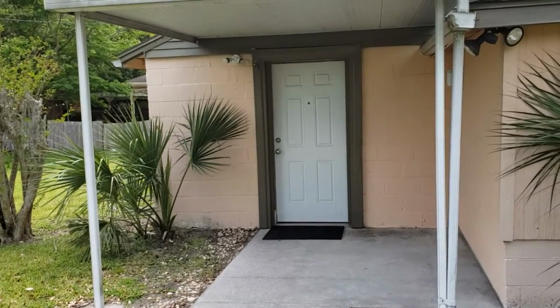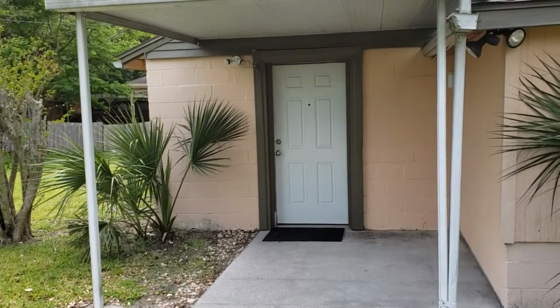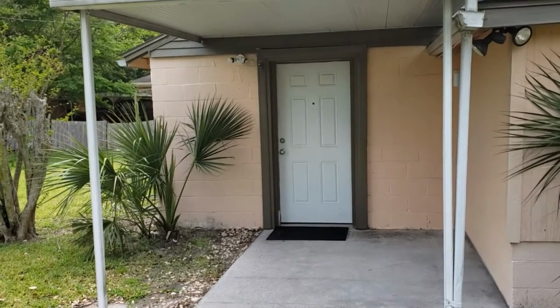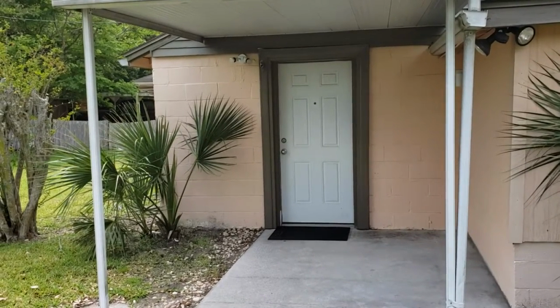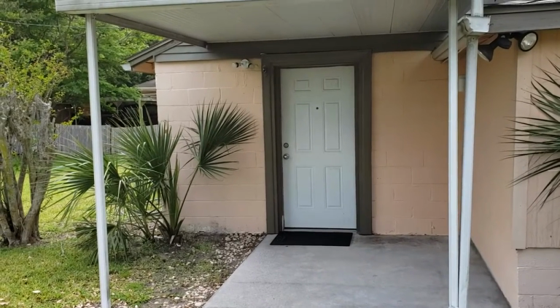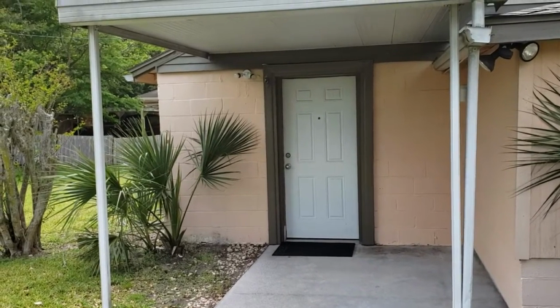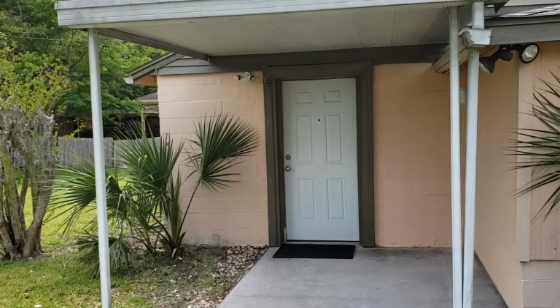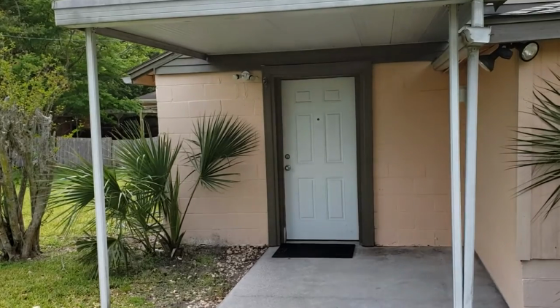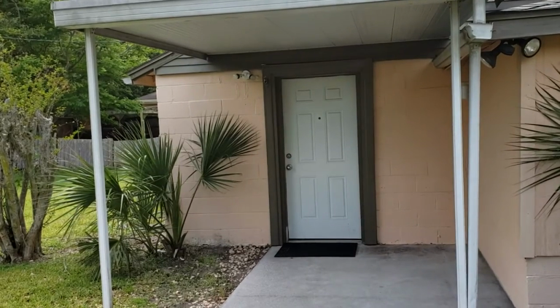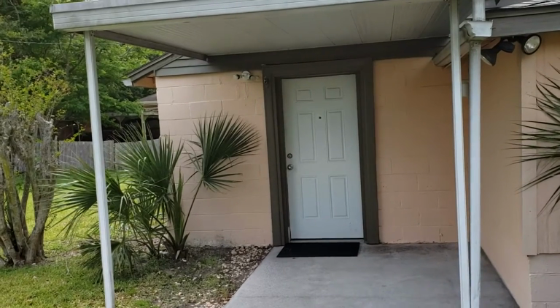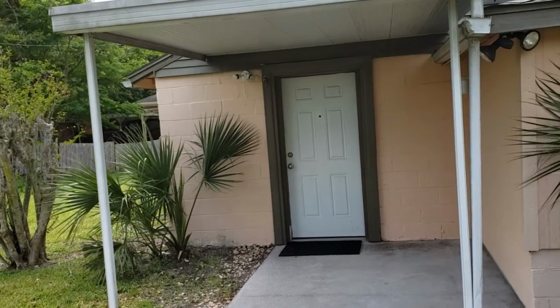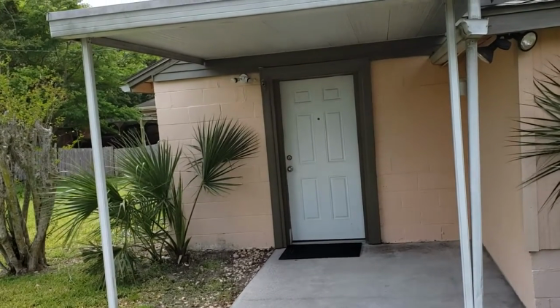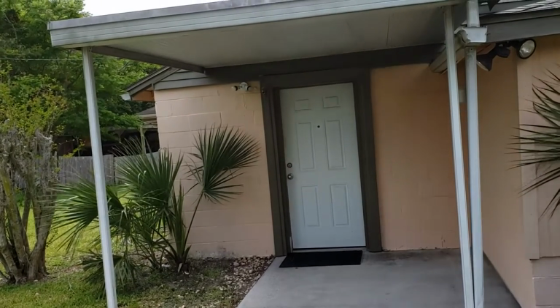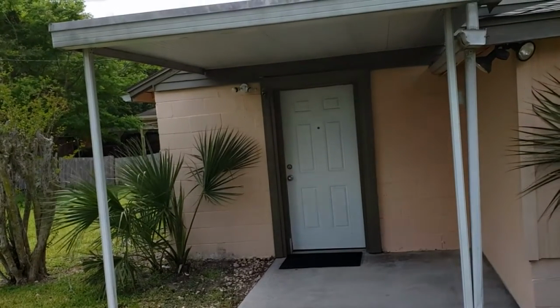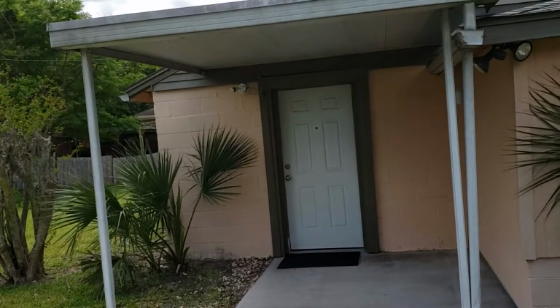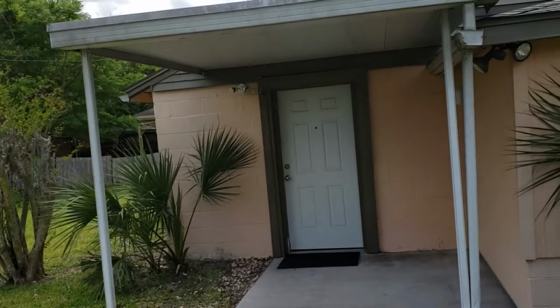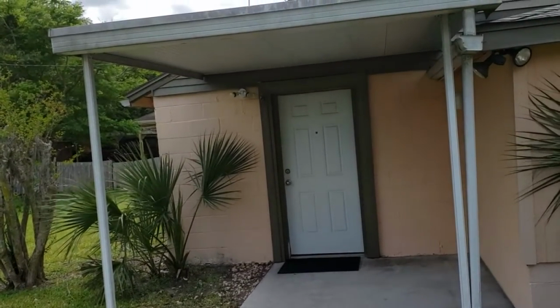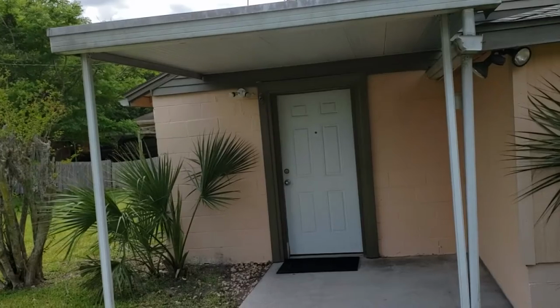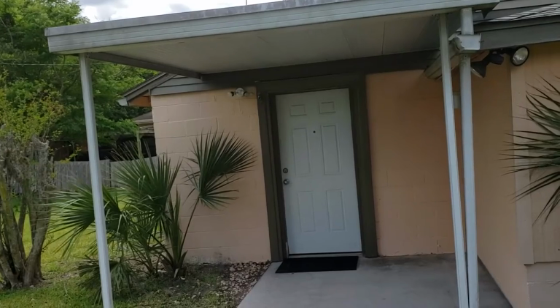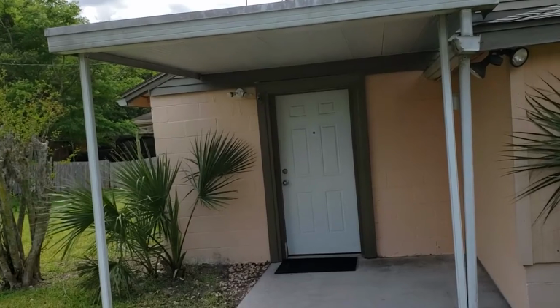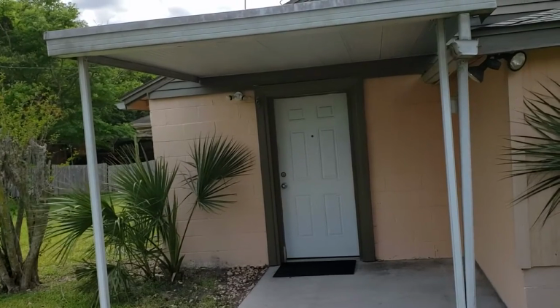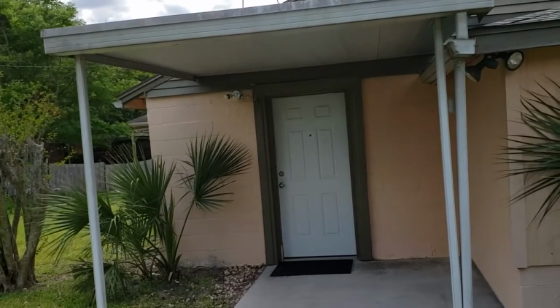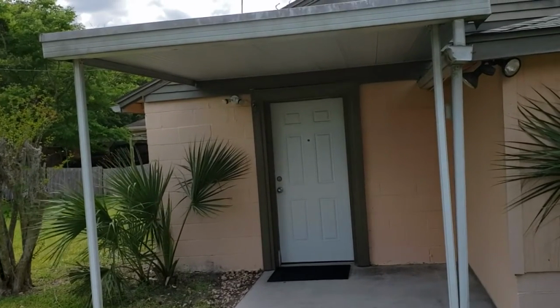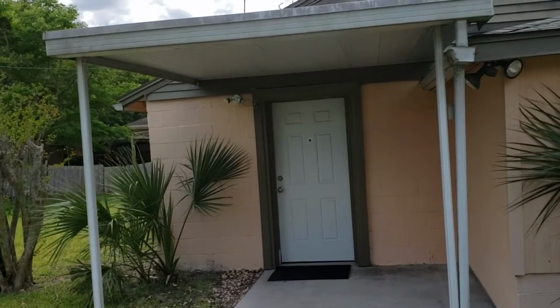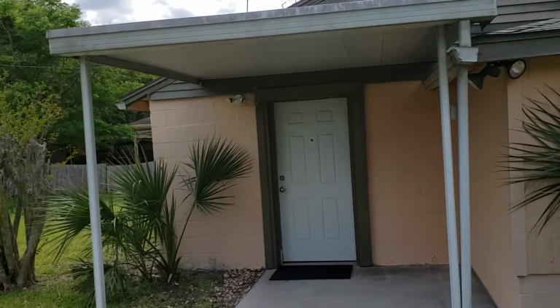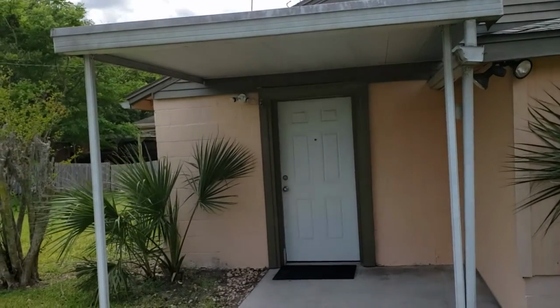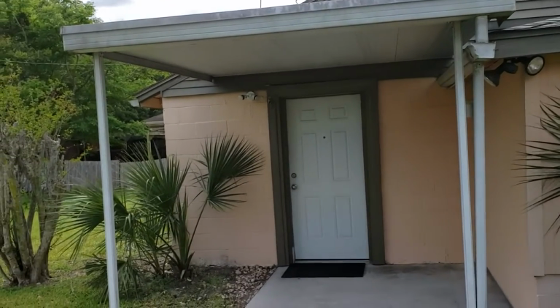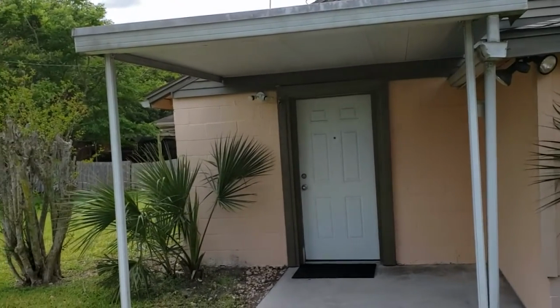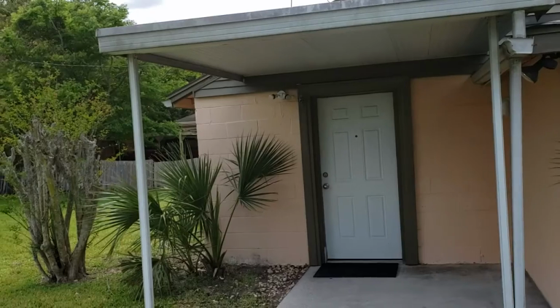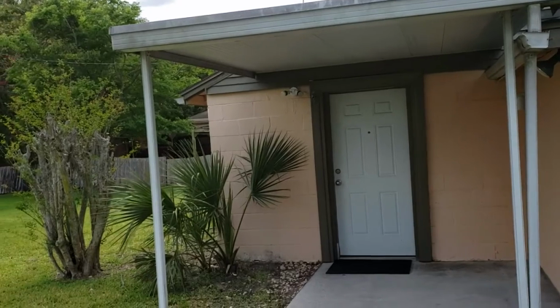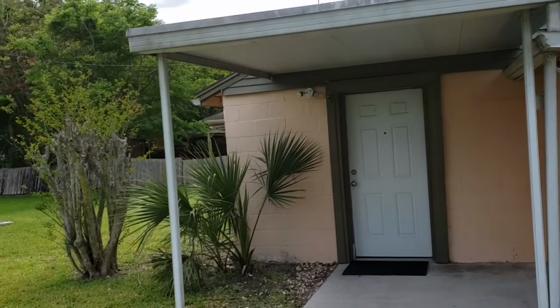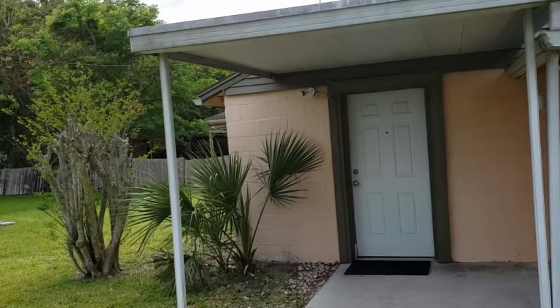It's April 11th, 2019. This is REMAX Realtor Wes Garrison with the Garrison Brothers at REMAX Town & Country. Here we are out in front of 1004 Venetian Avenue on the intersection of Venetian and Edgewater.